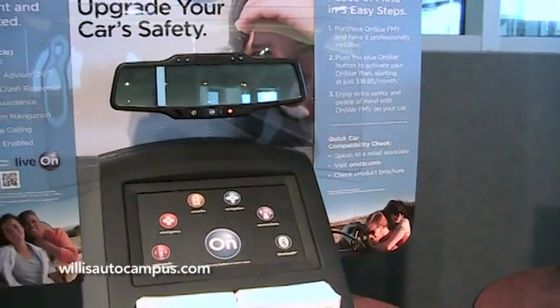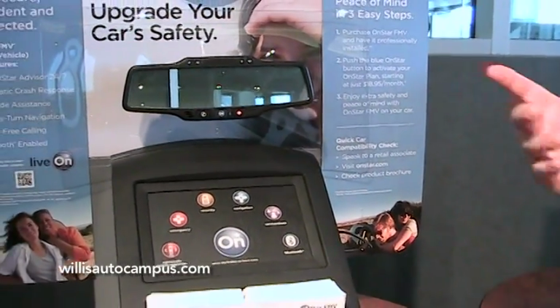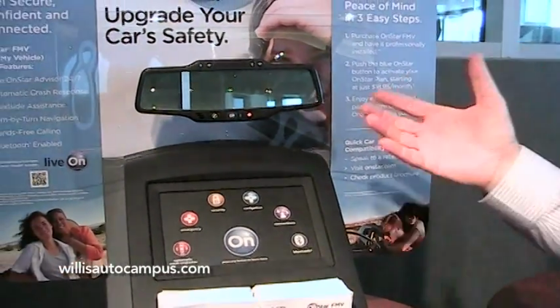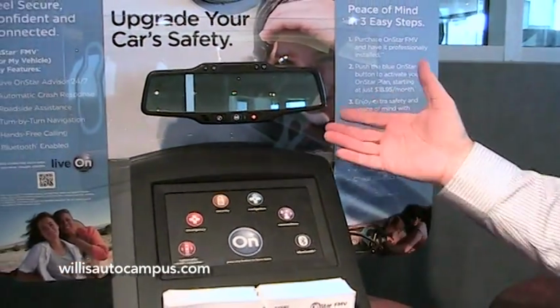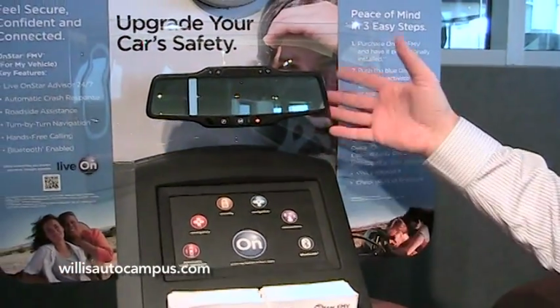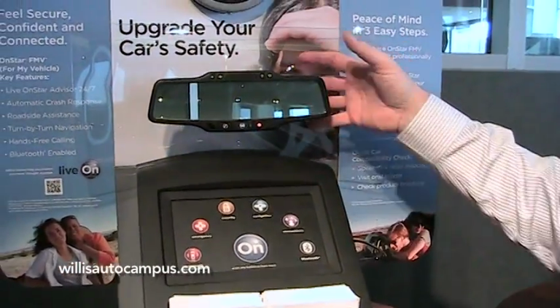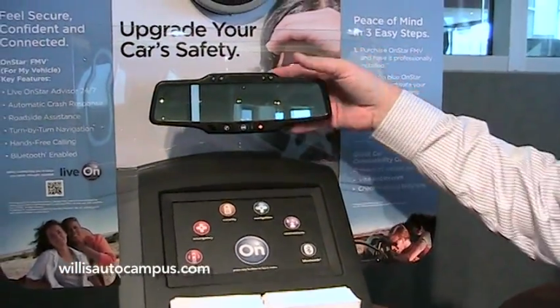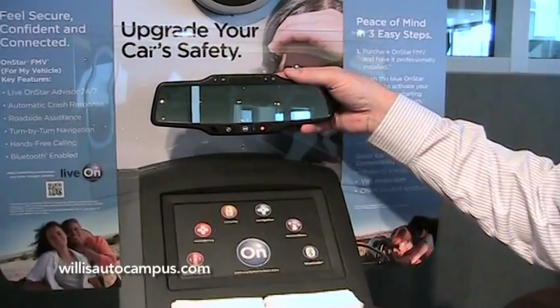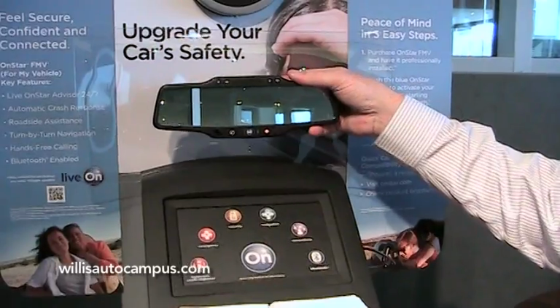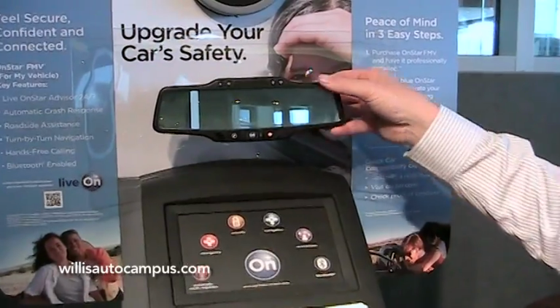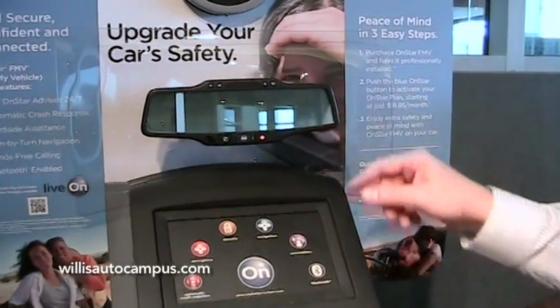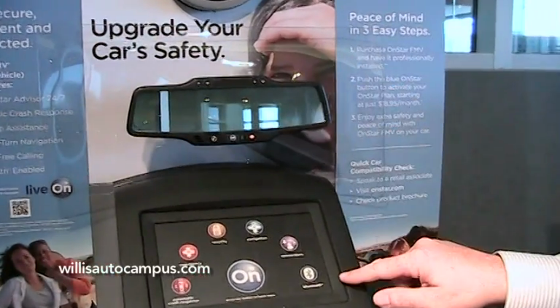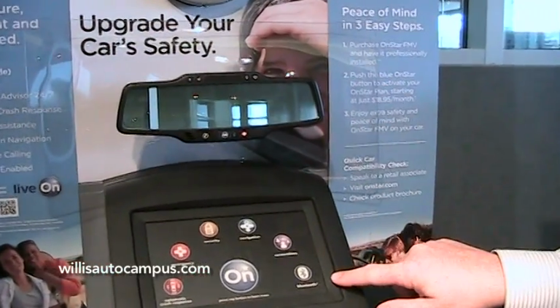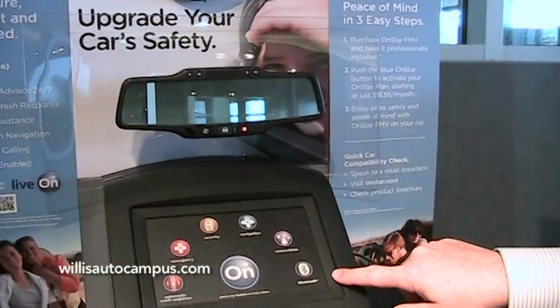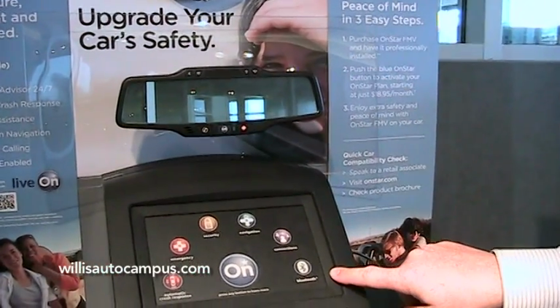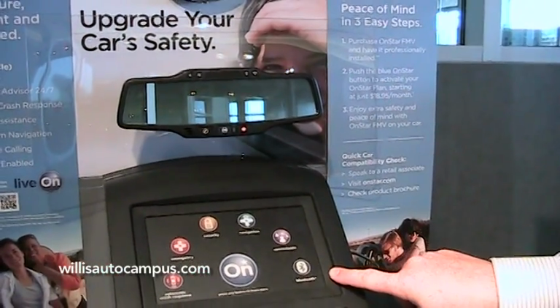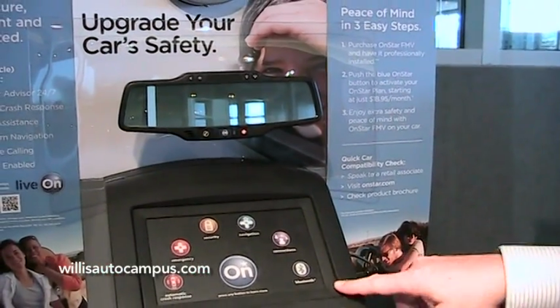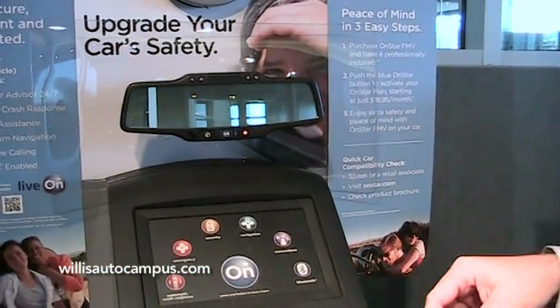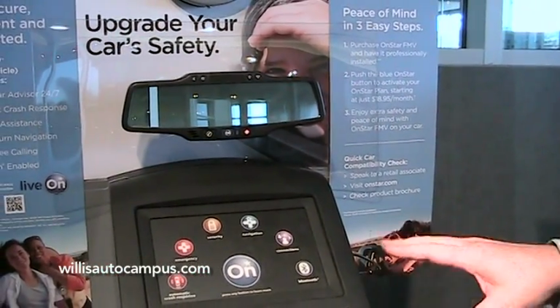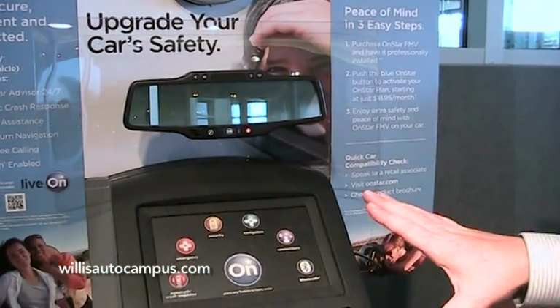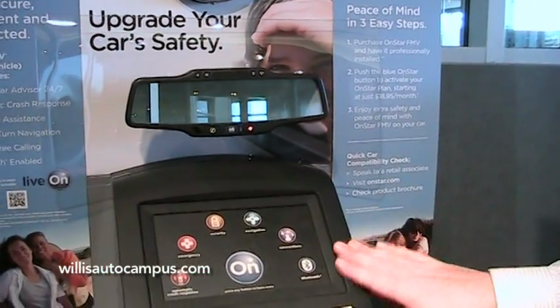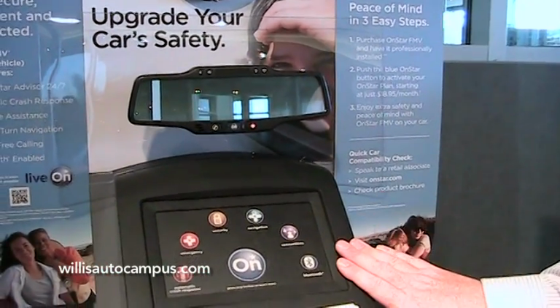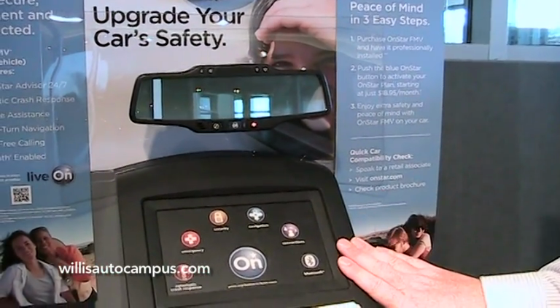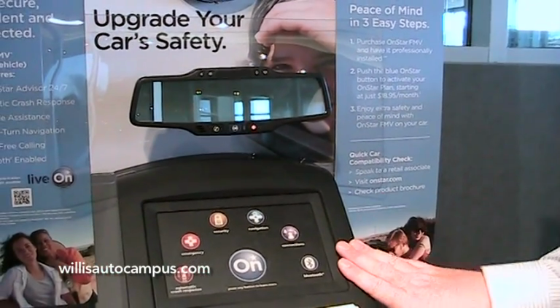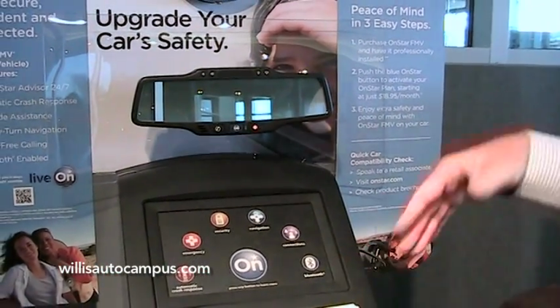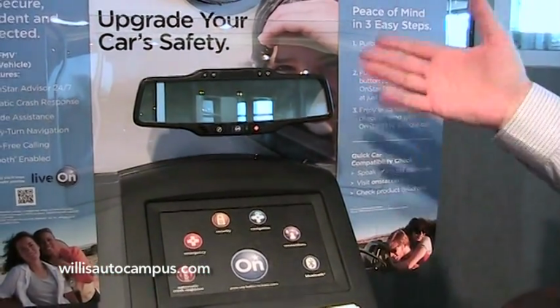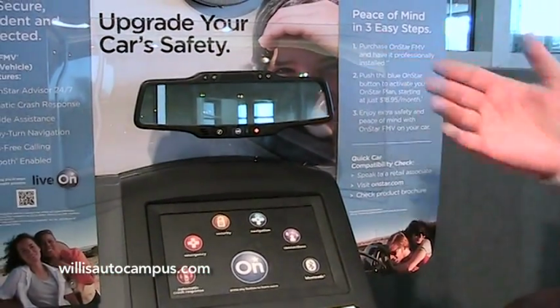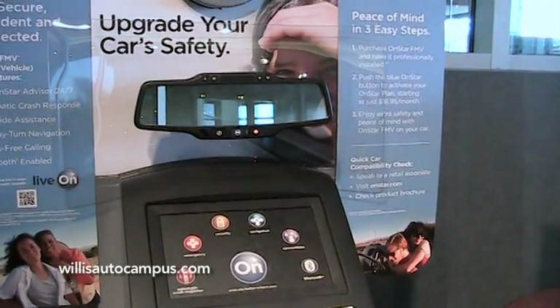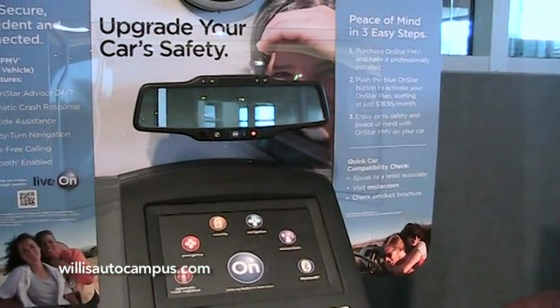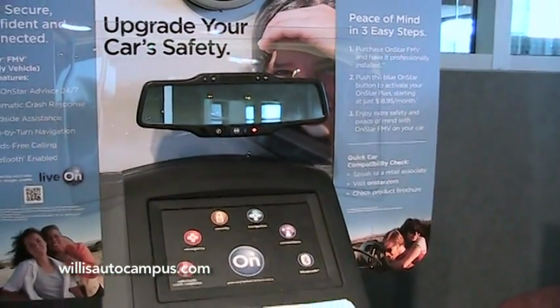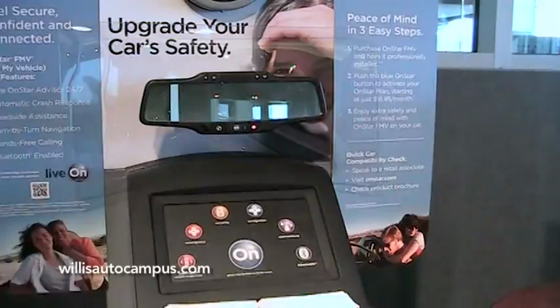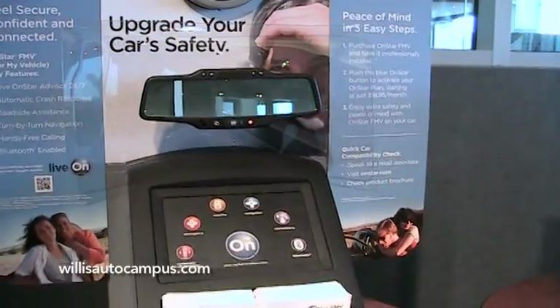So now you have Bluetooth added that it didn't have before — a new feature available to any vehicle on the market.